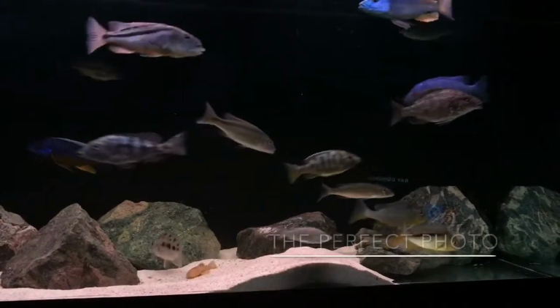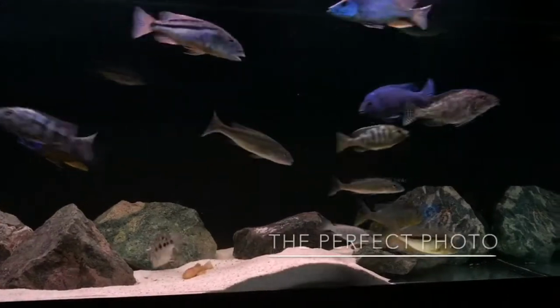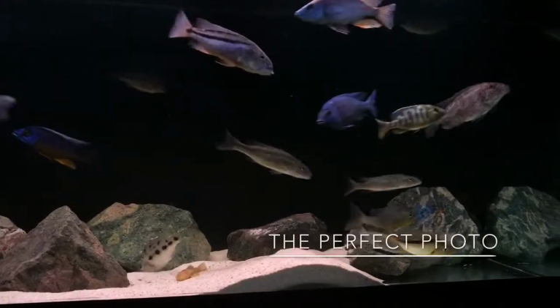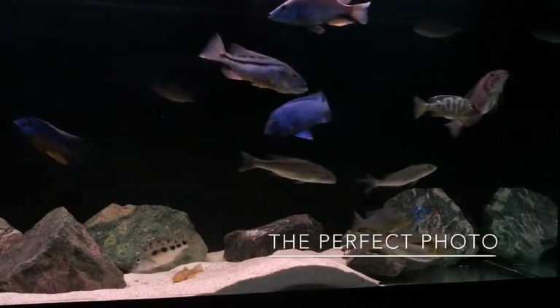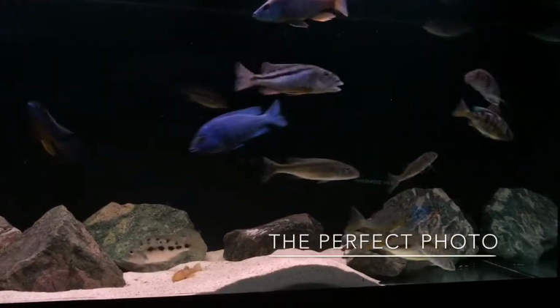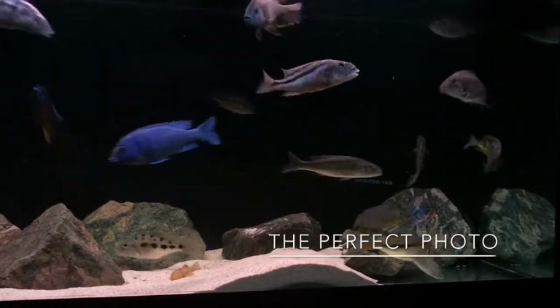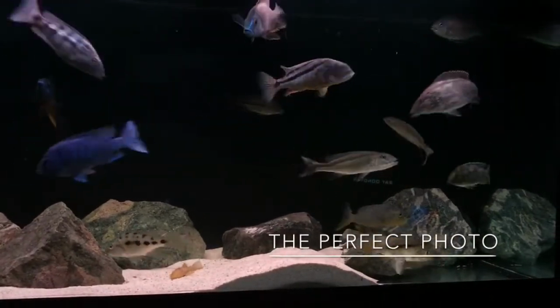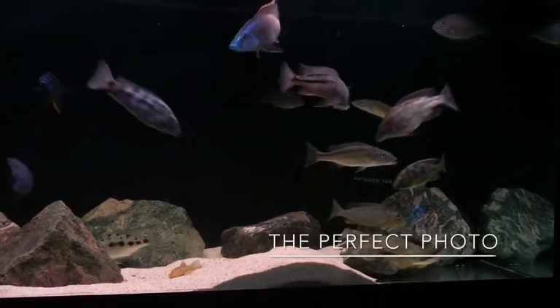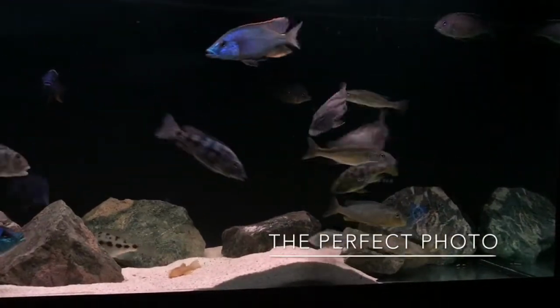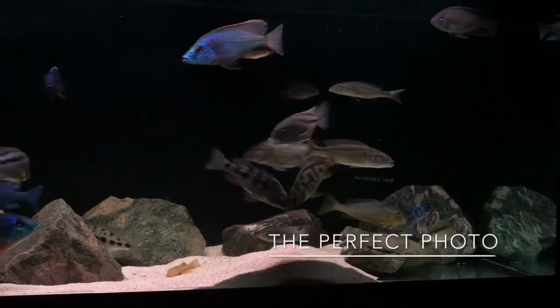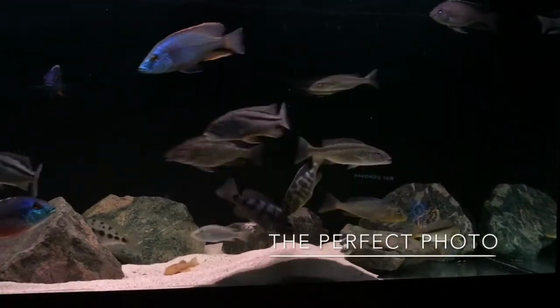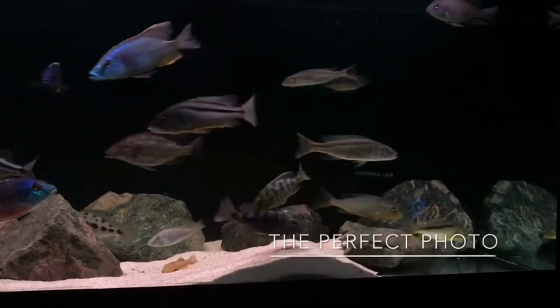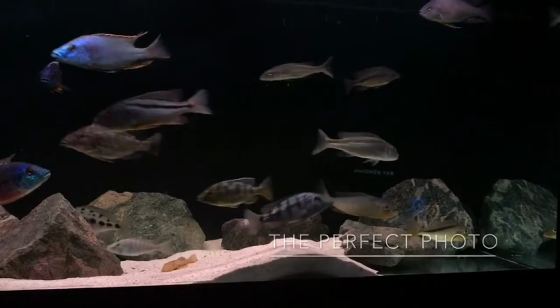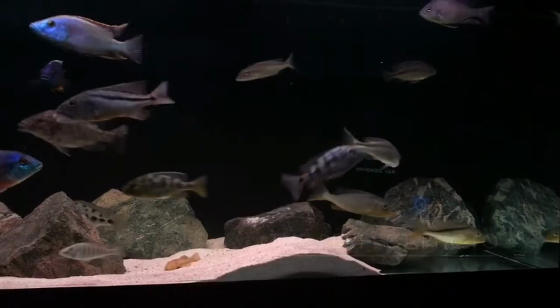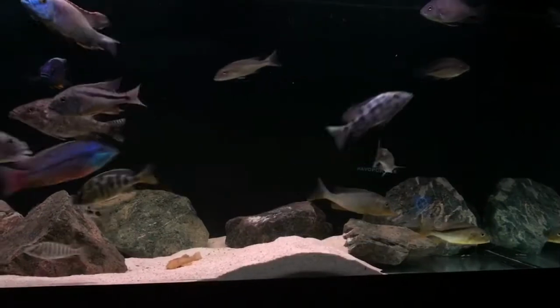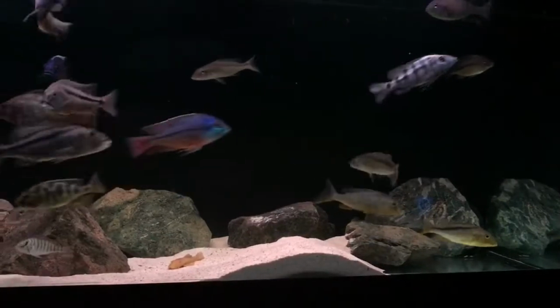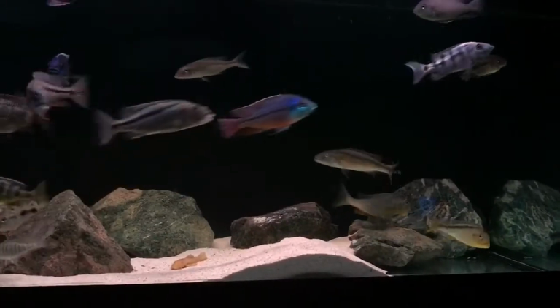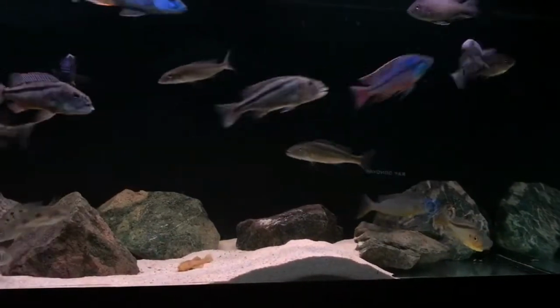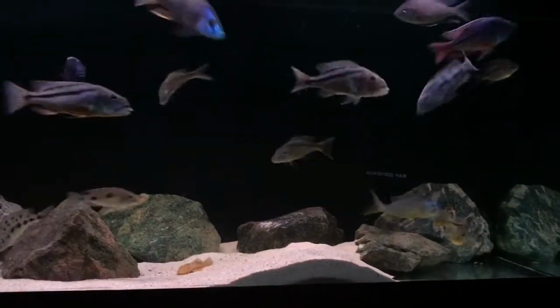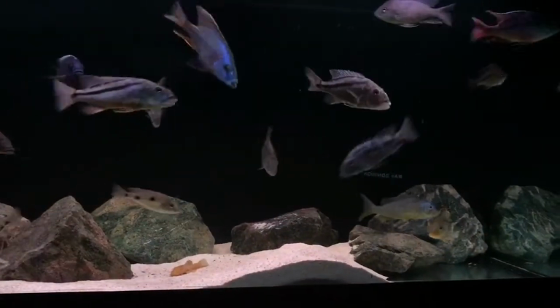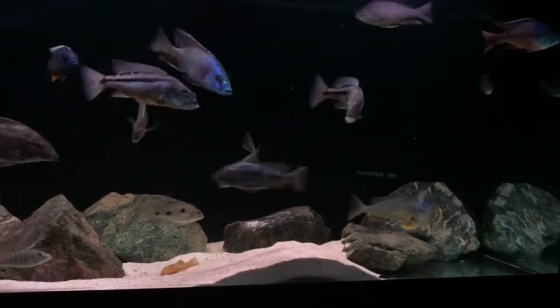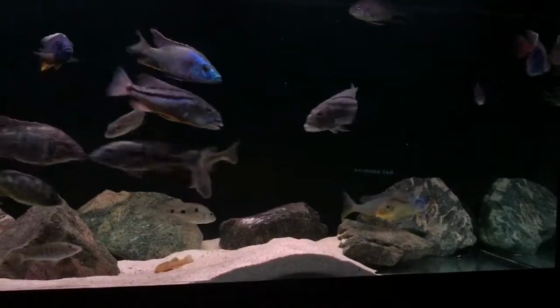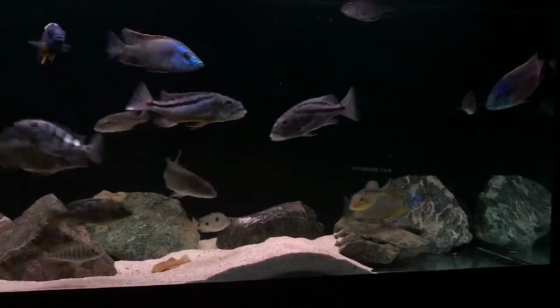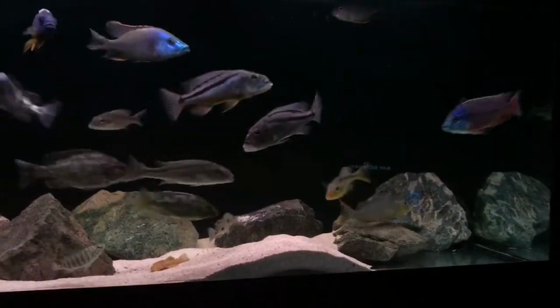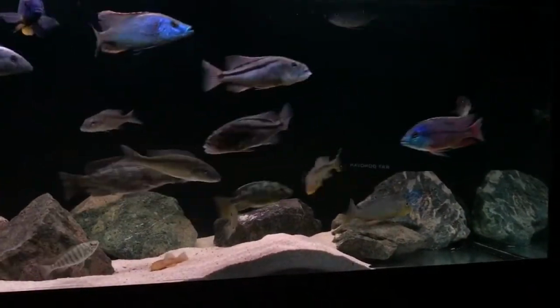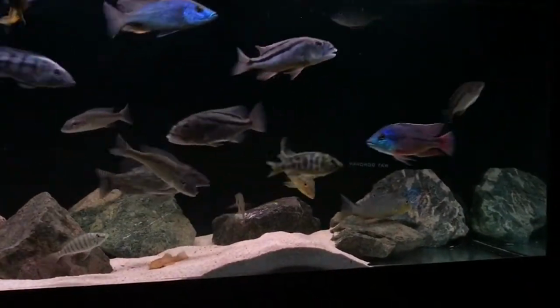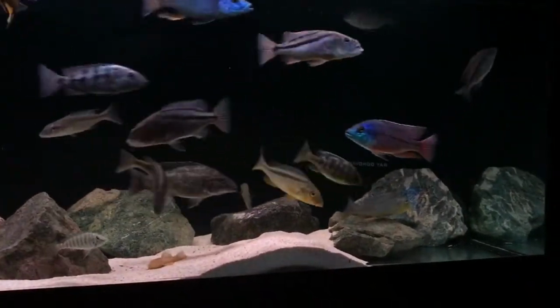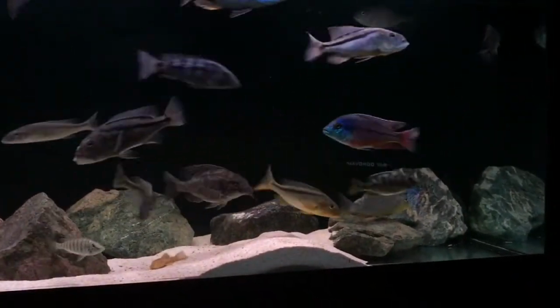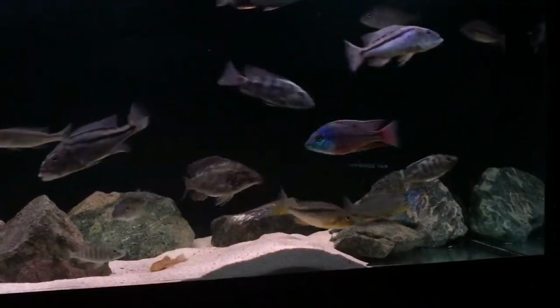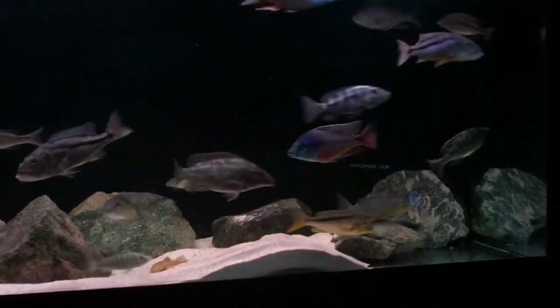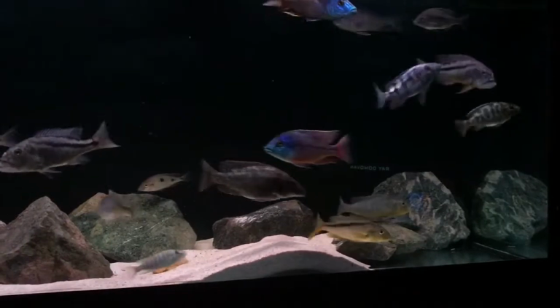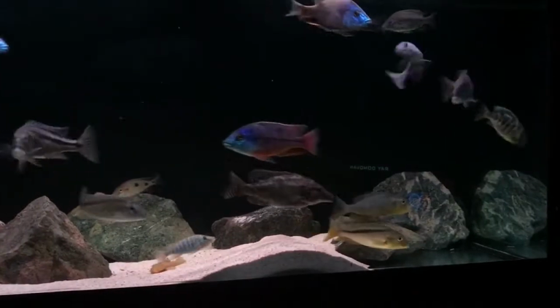What's going on YouTube? Wasn't going to do a video today but I thought, how, screw it. I get a few people asking me about how you take pictures of African Cichlids — how do you do it?